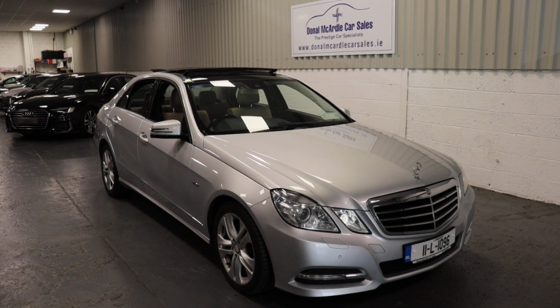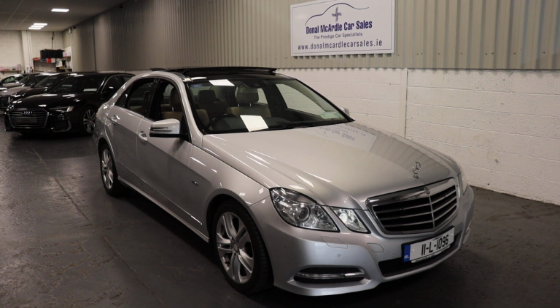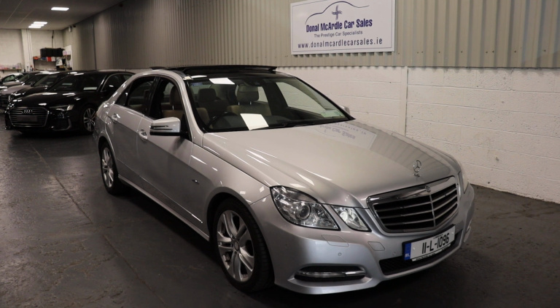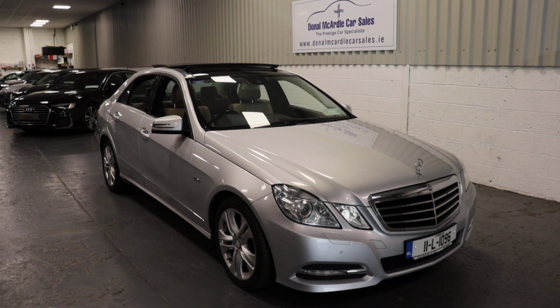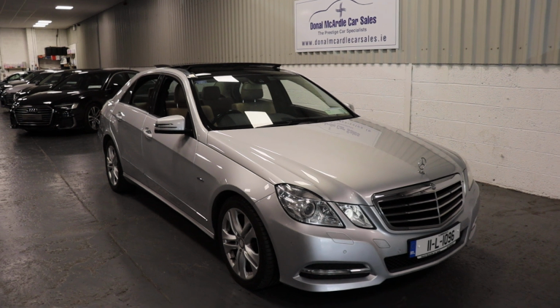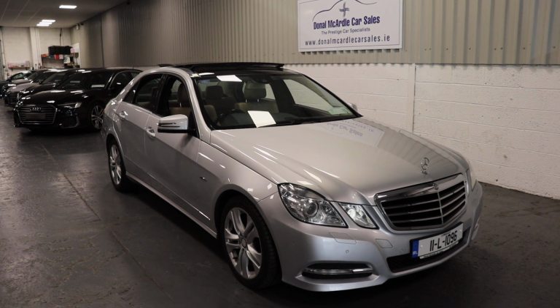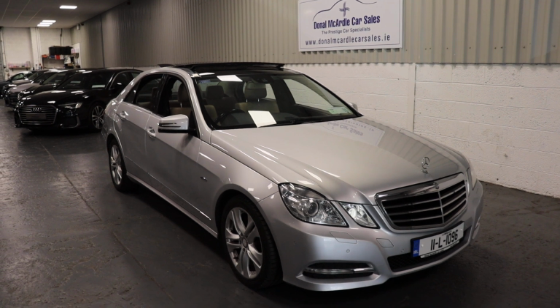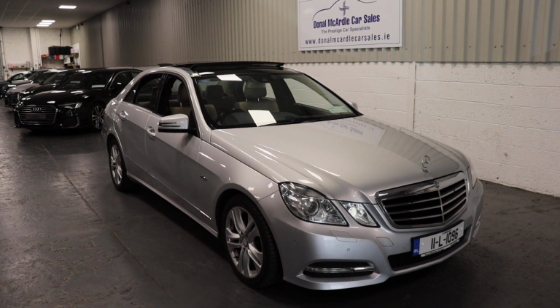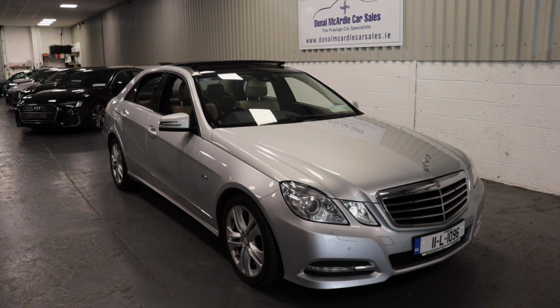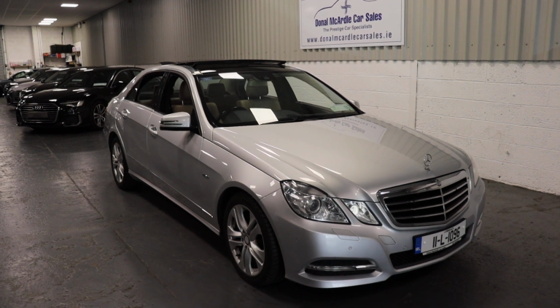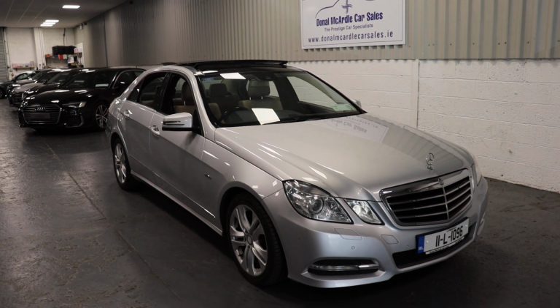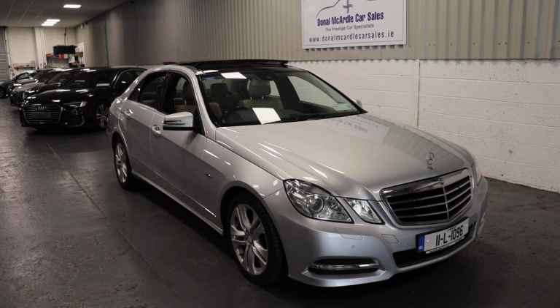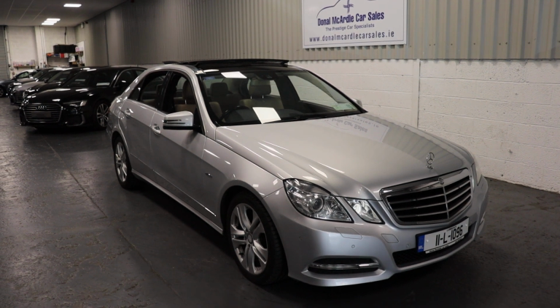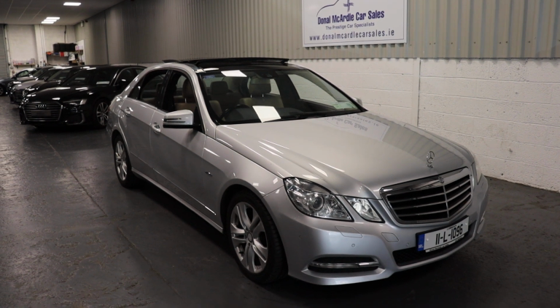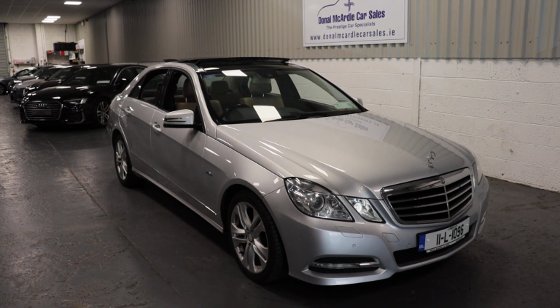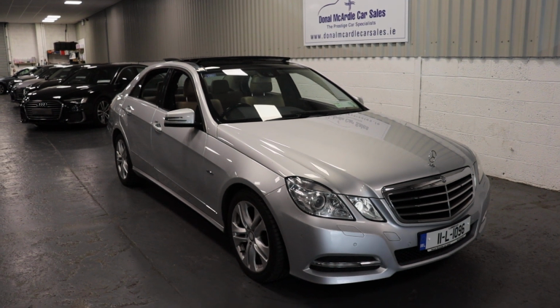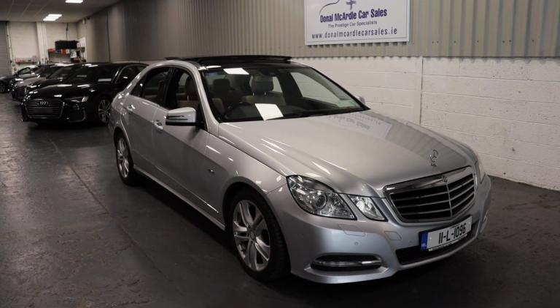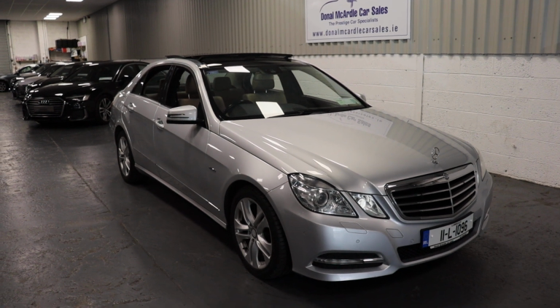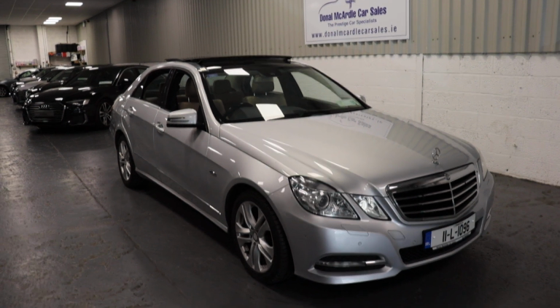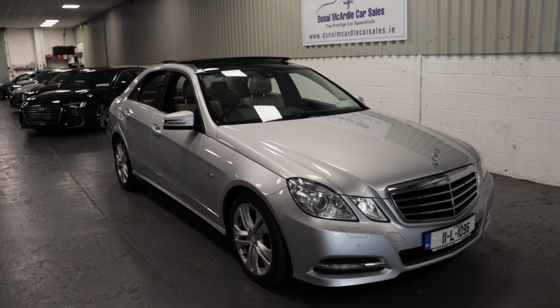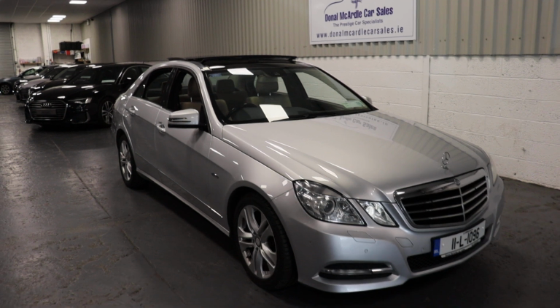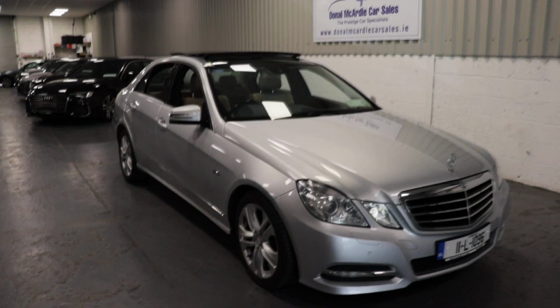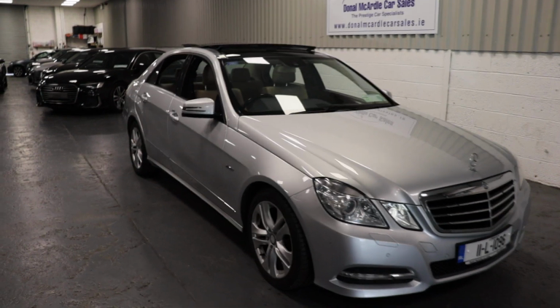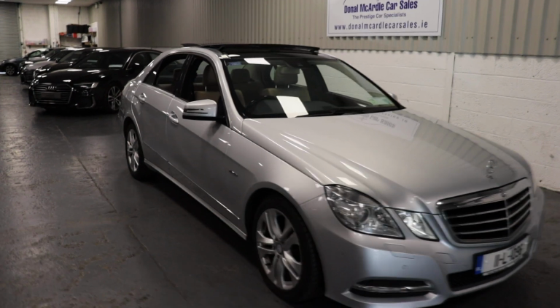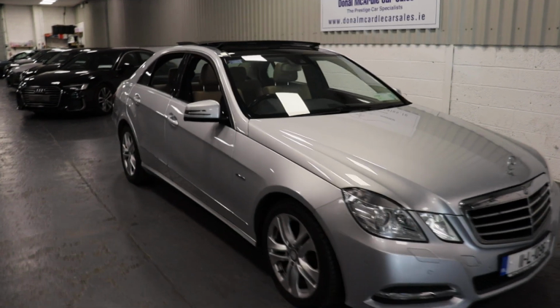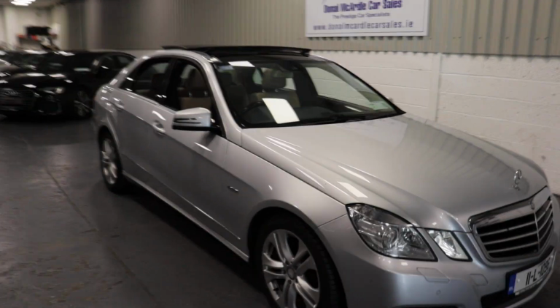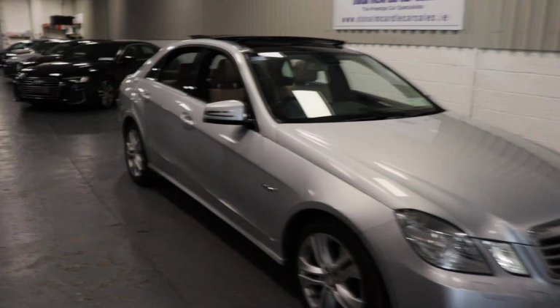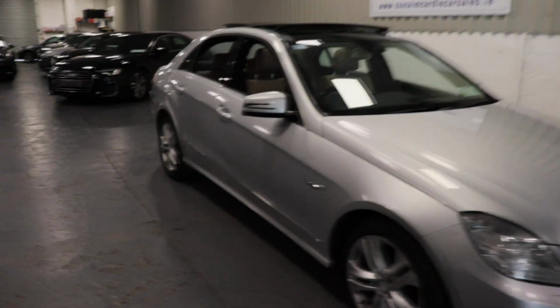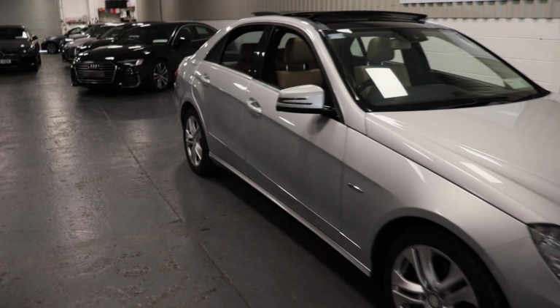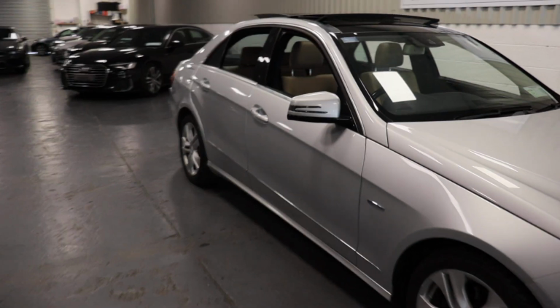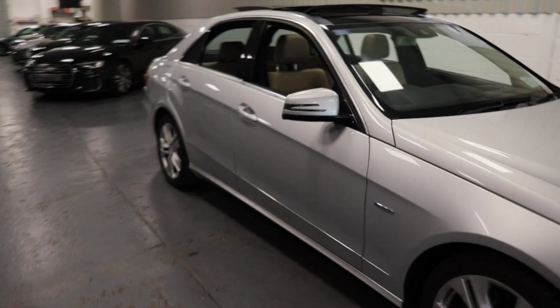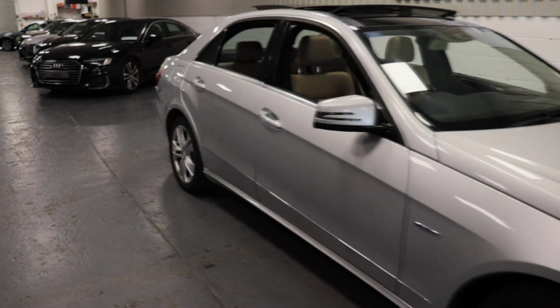Hey everyone, Barry here again from Dolan Ricardel car sales. Here we have our 2011 Mercedes E220 diesel.